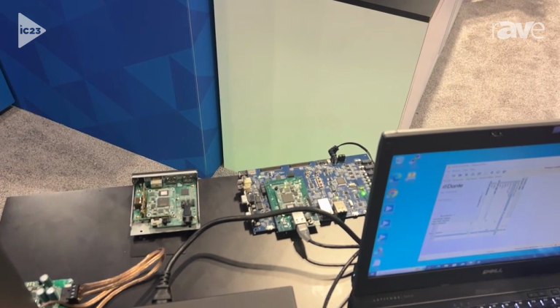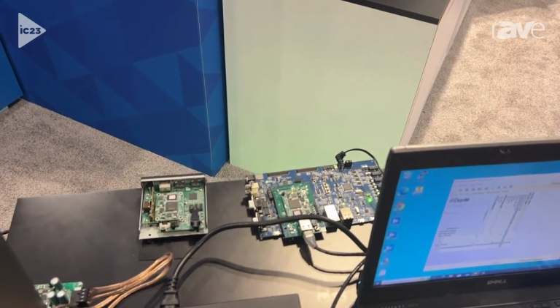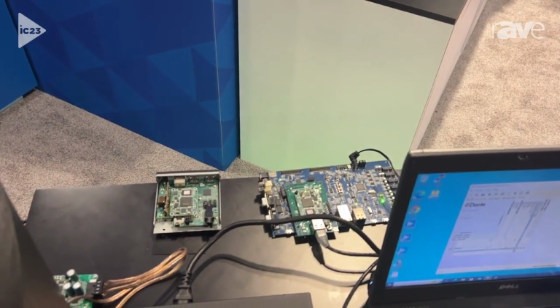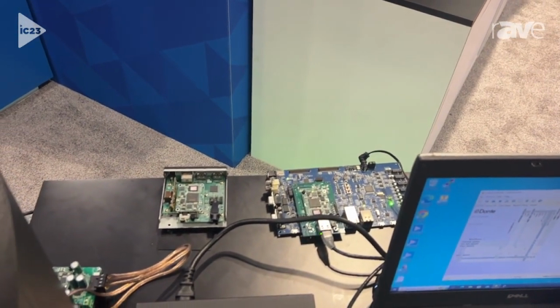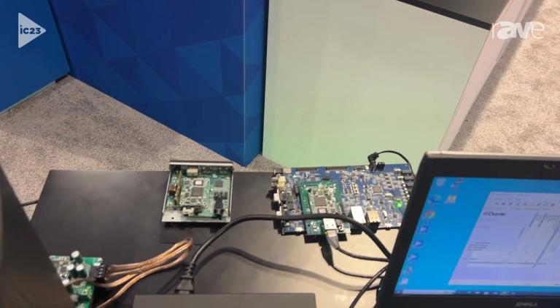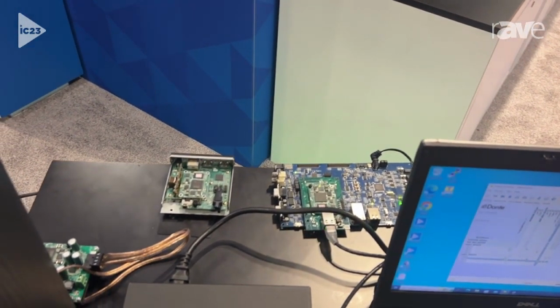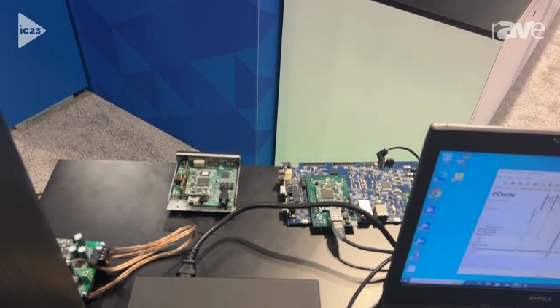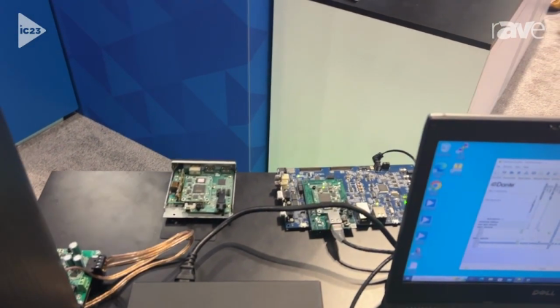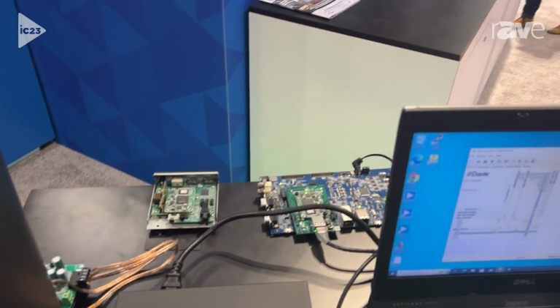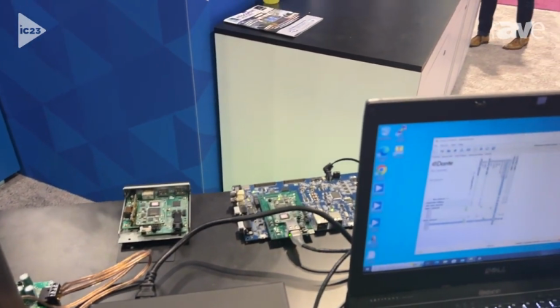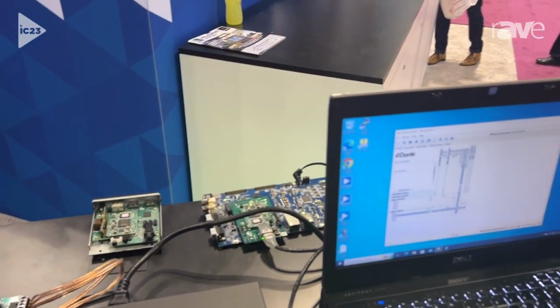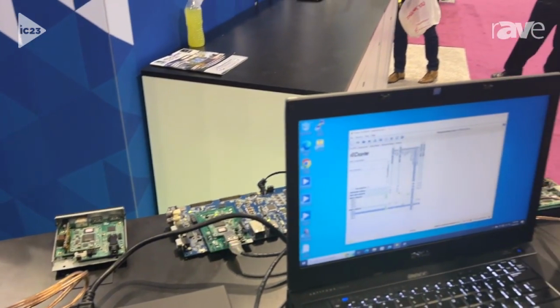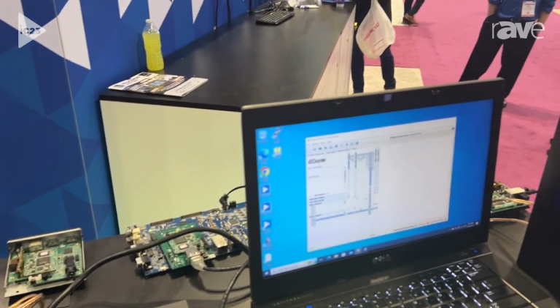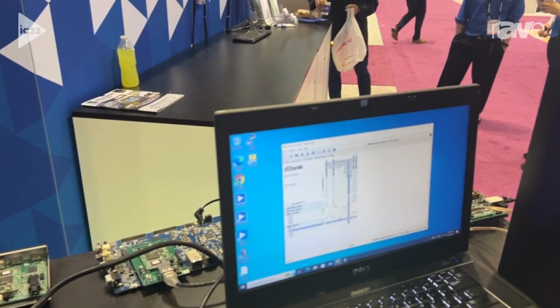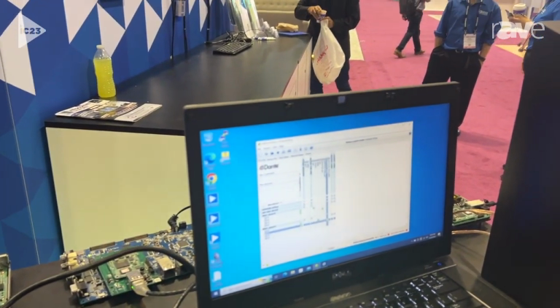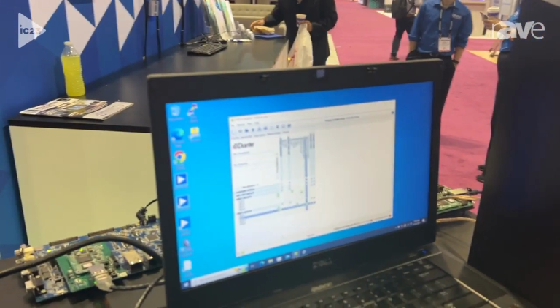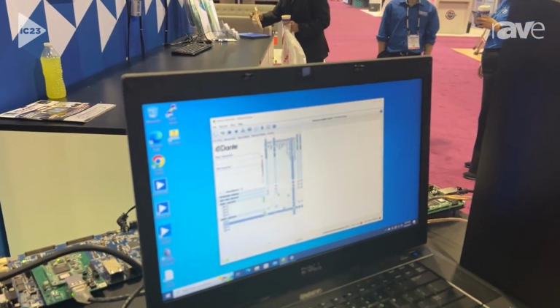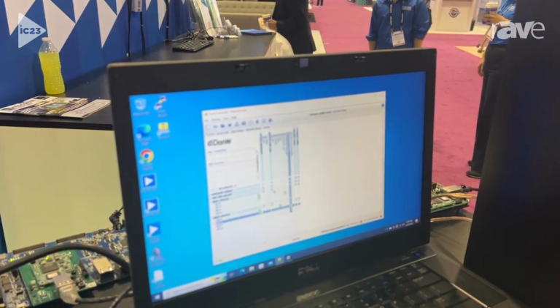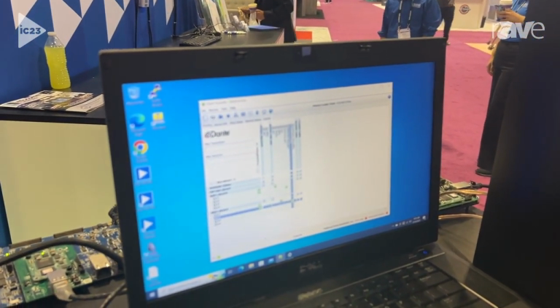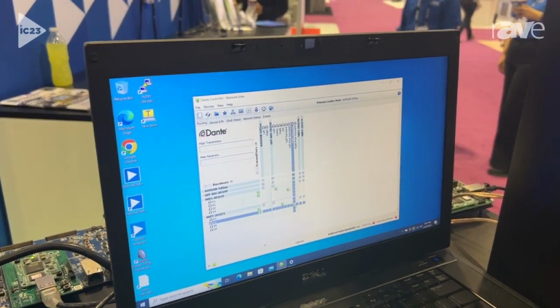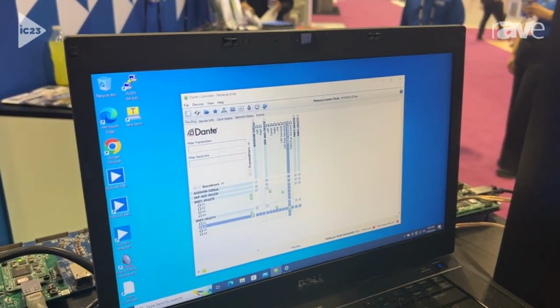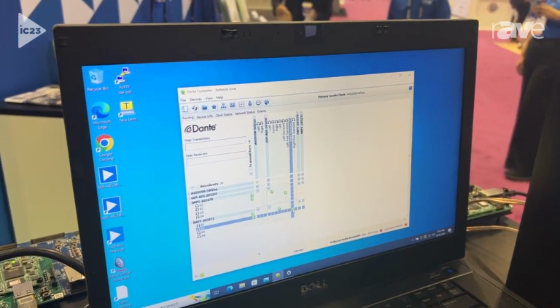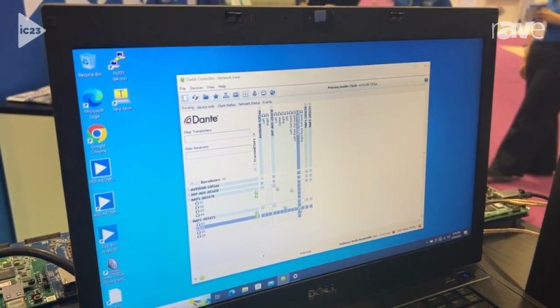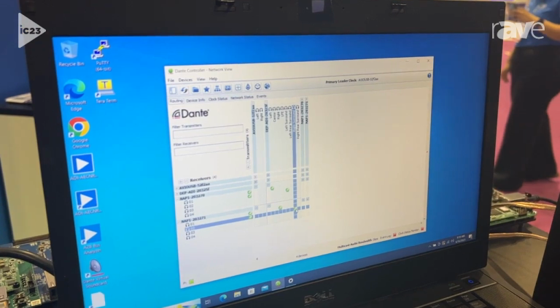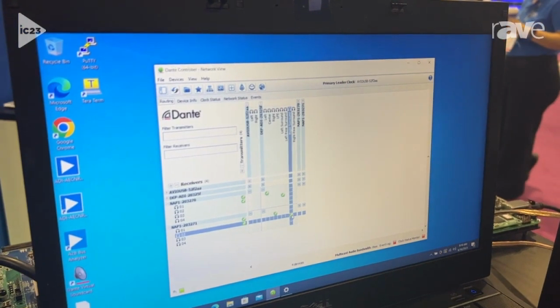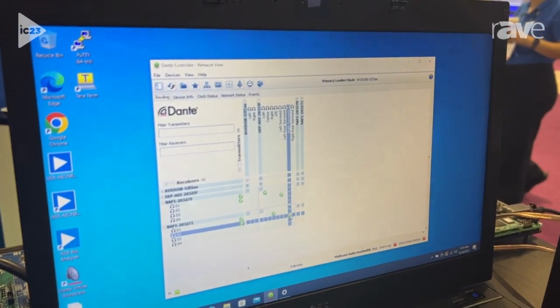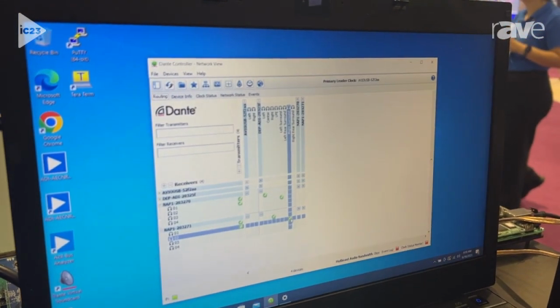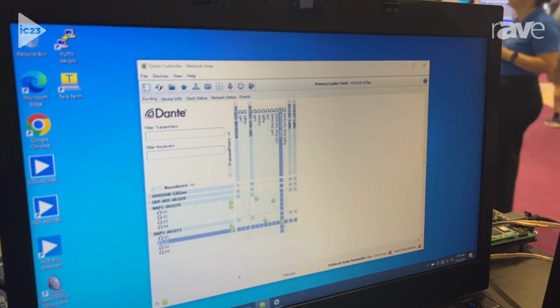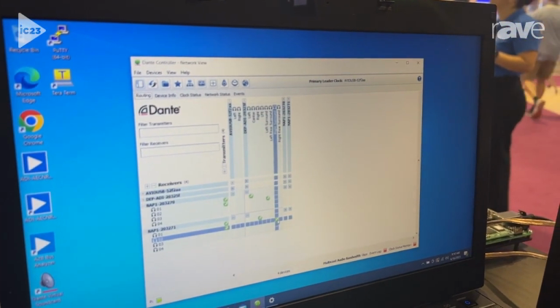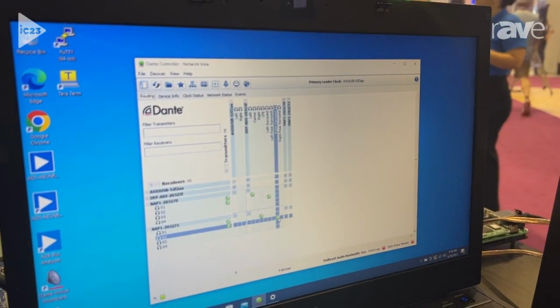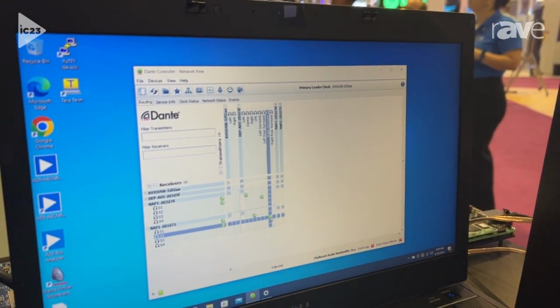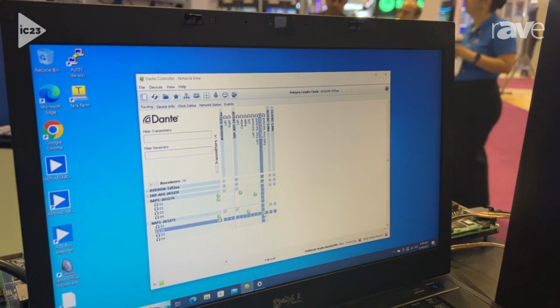What's happening here is the Shark processor inside of the SC-592 is decoding Dolby Atmos content and rendering it. It's passing that decoded audio over to the ARM core in the SC-592.